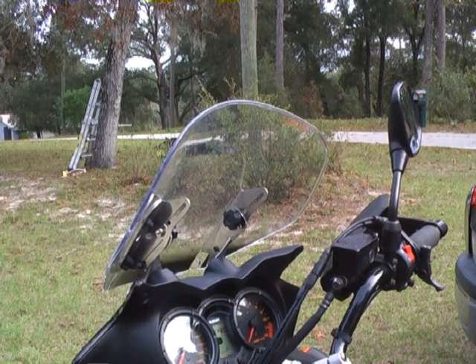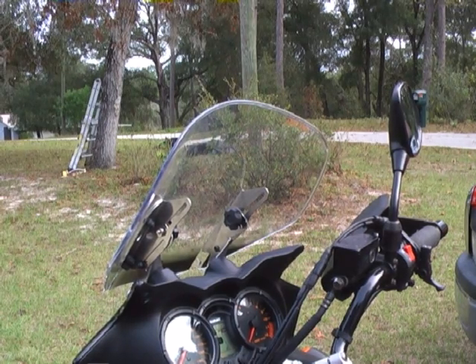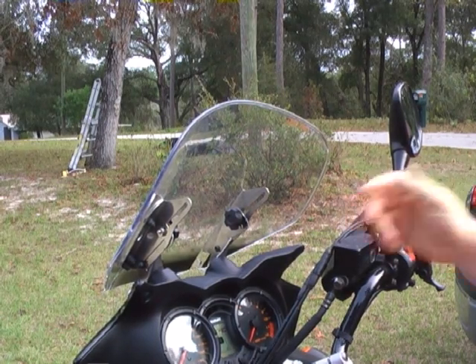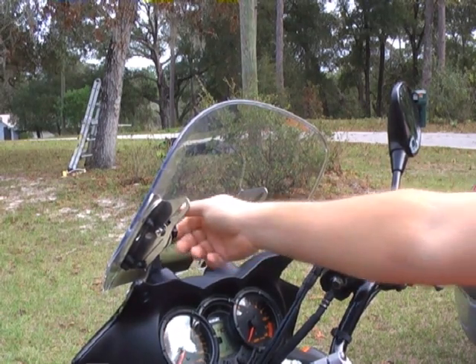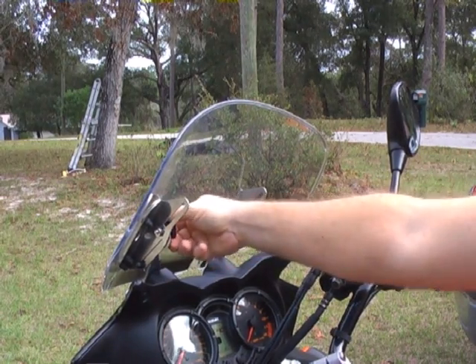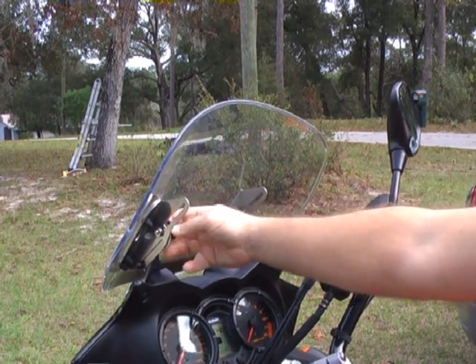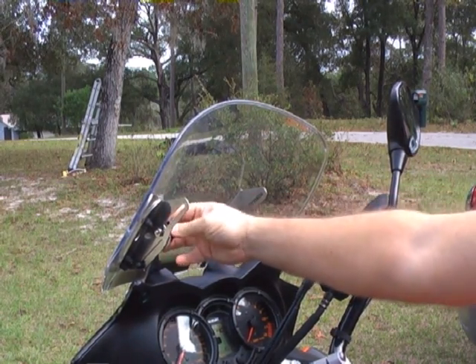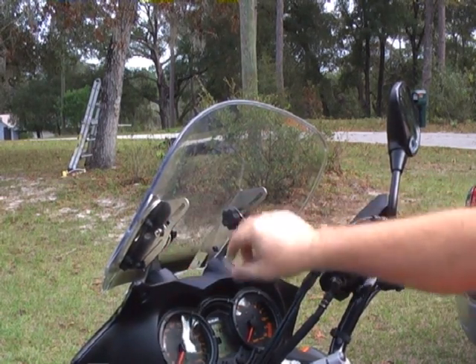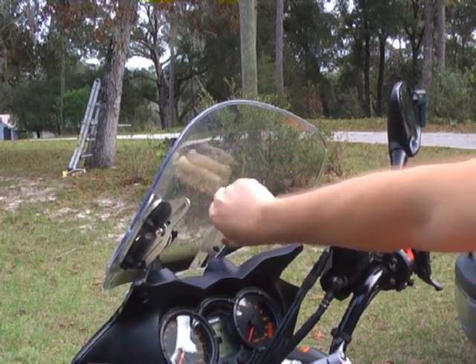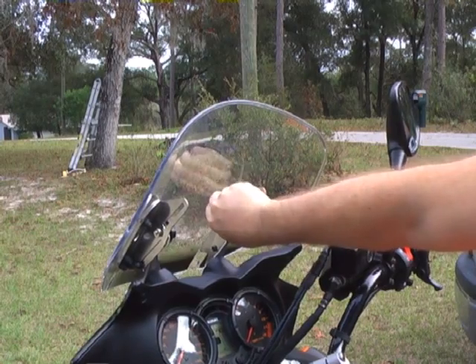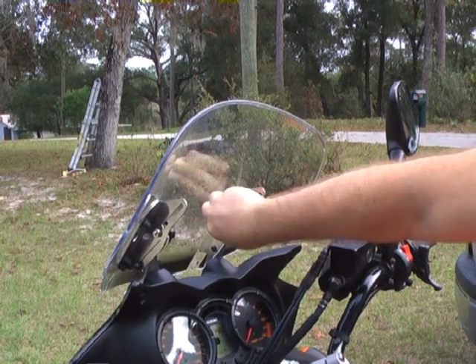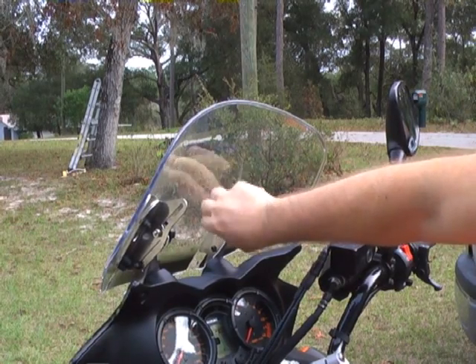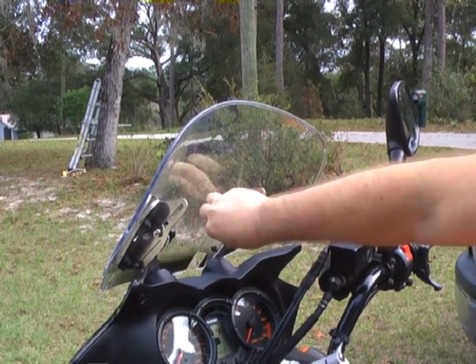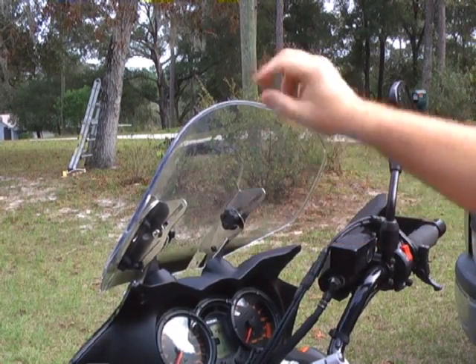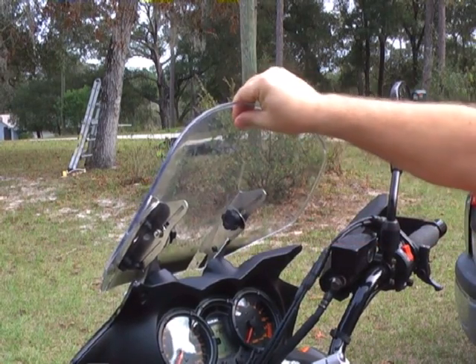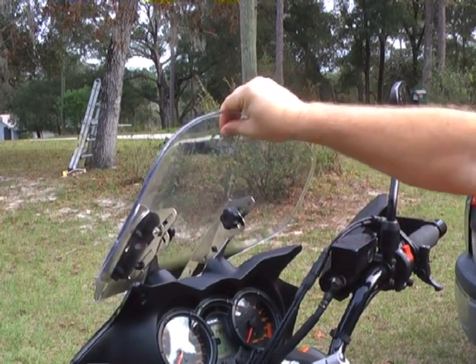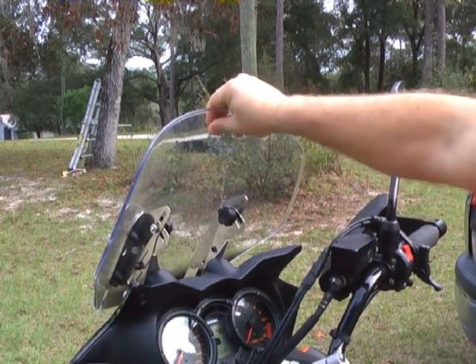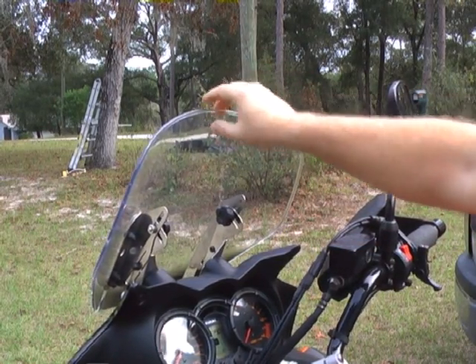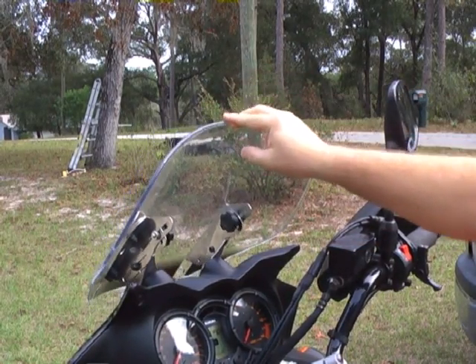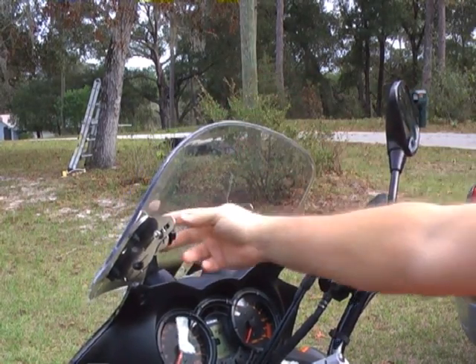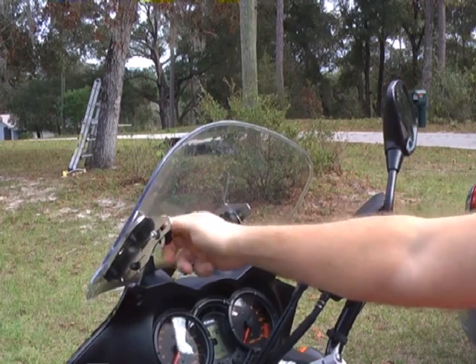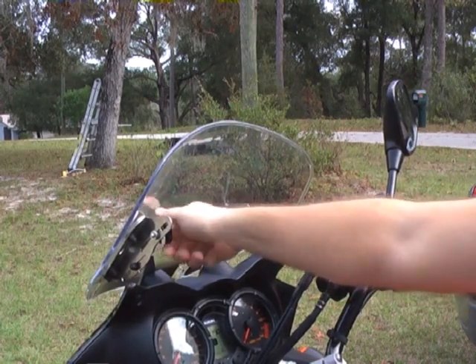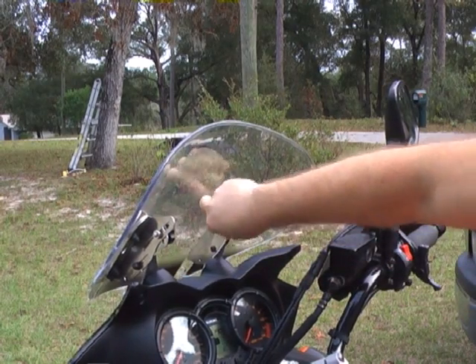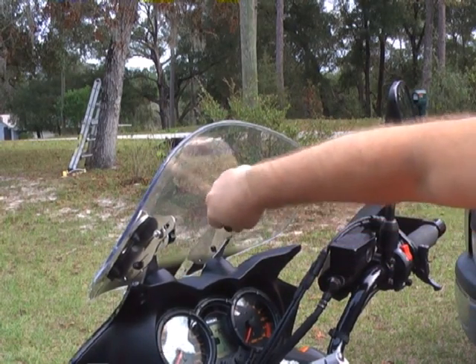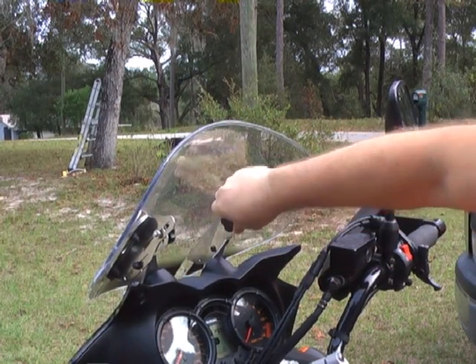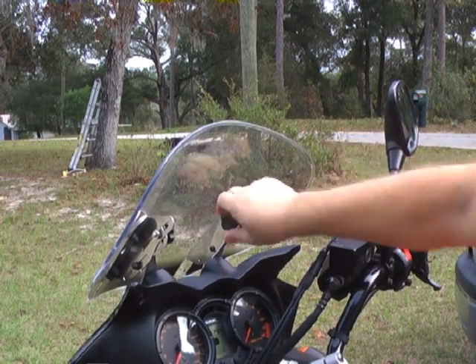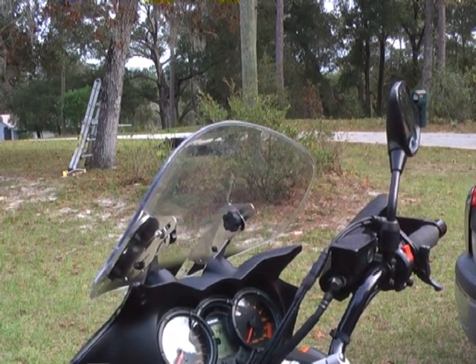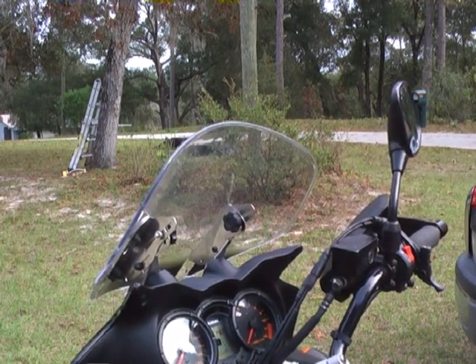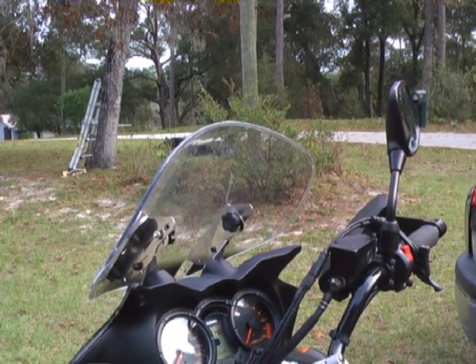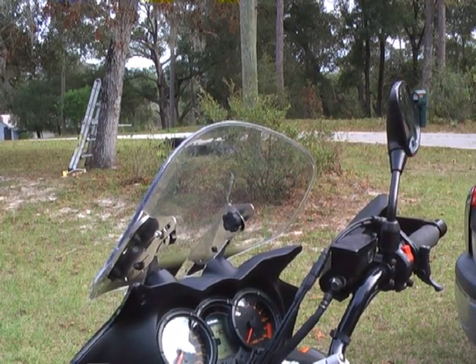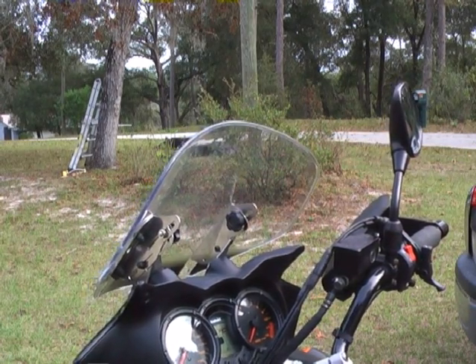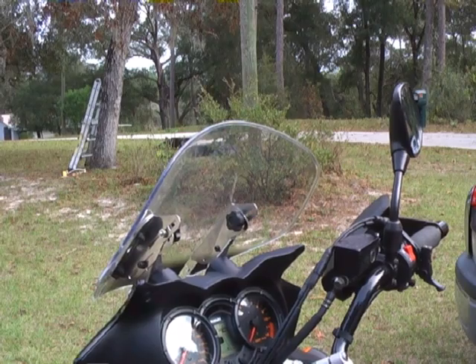And then anytime you want to readjust it, you don't have to get off the bike. You simply pull over, come to a stop, loosen the knobs, reposition the windshield, retighten. A few seconds later, you're ready to go again. It's just that easy.